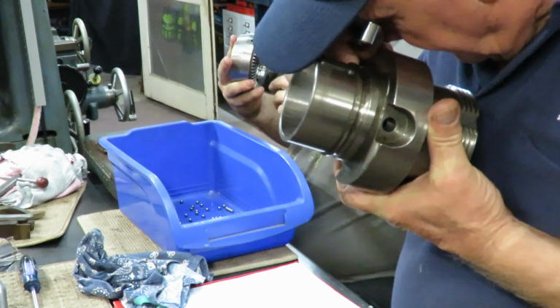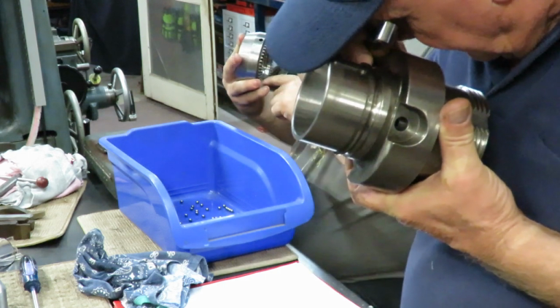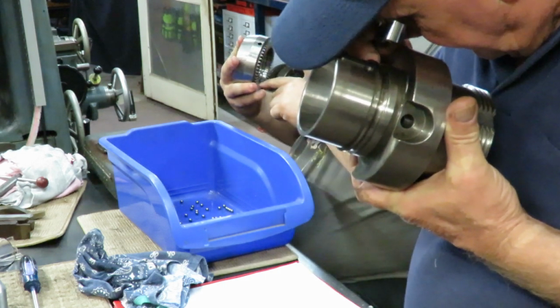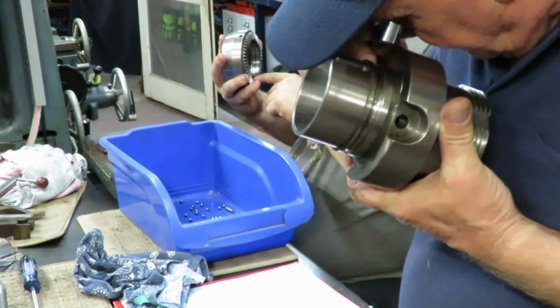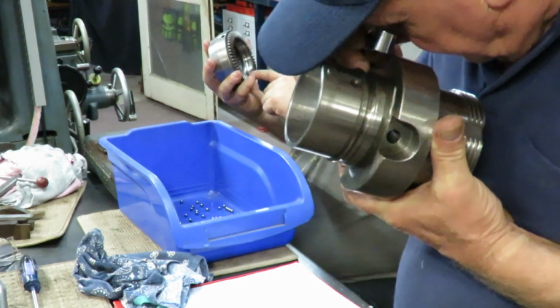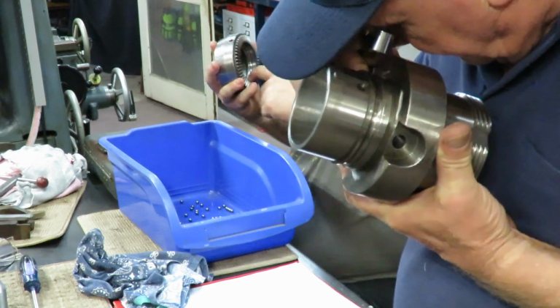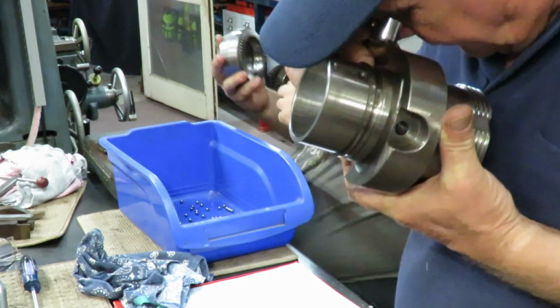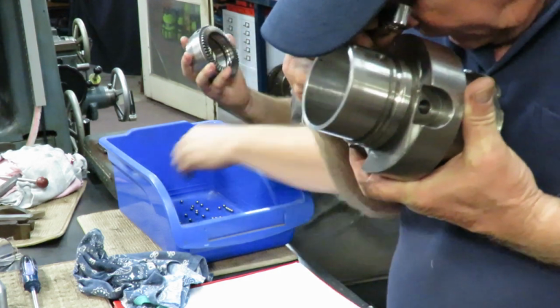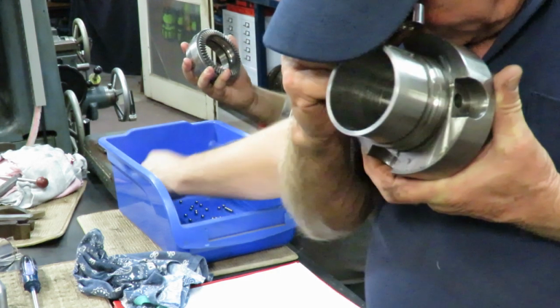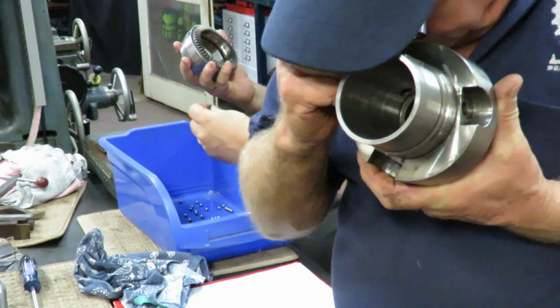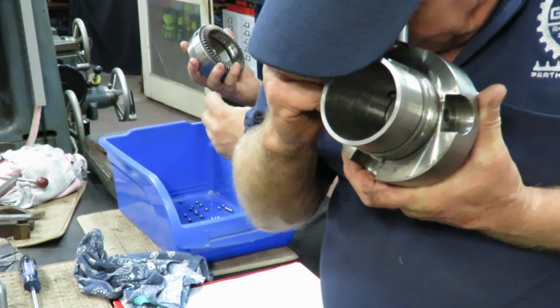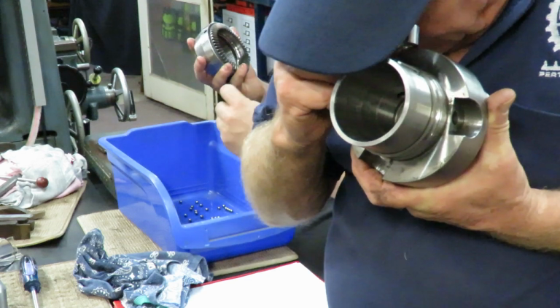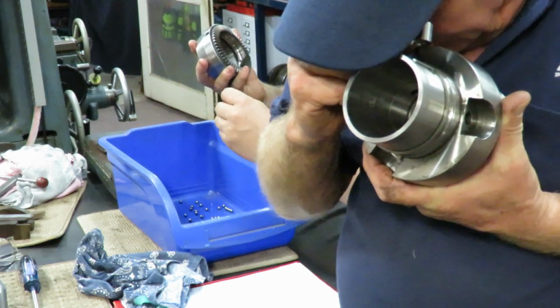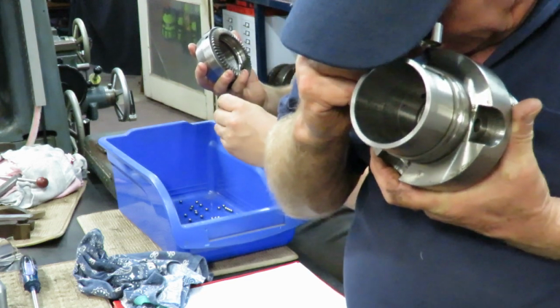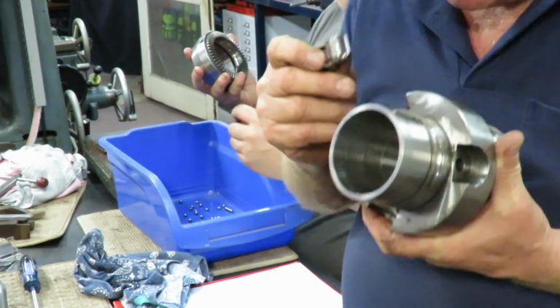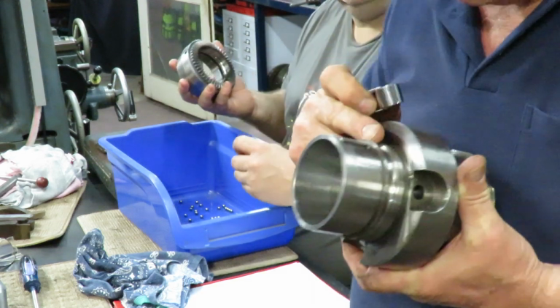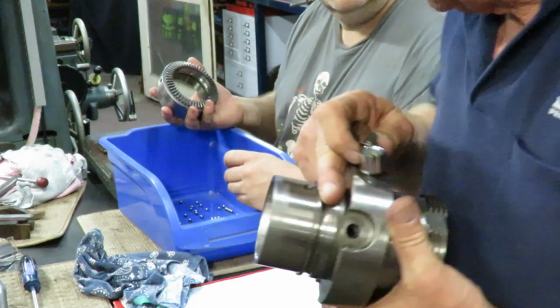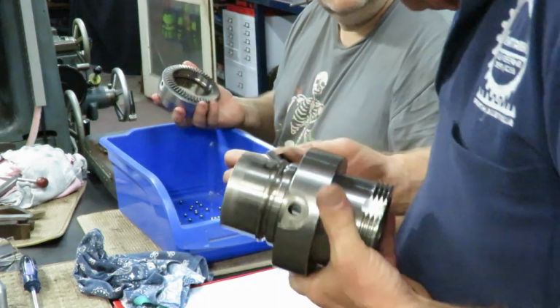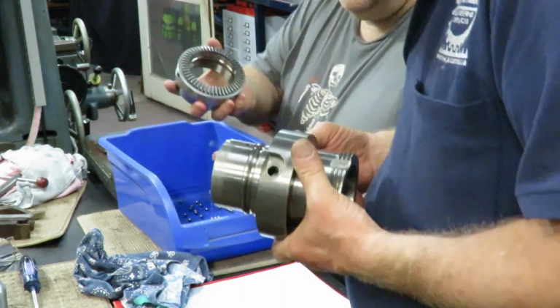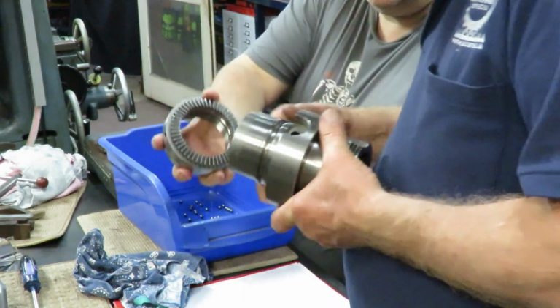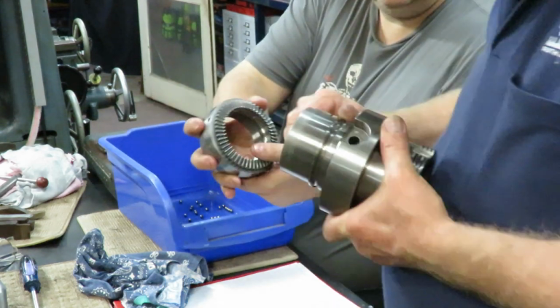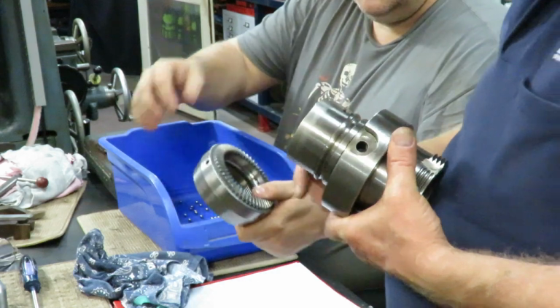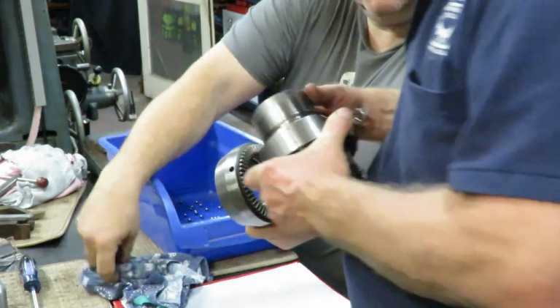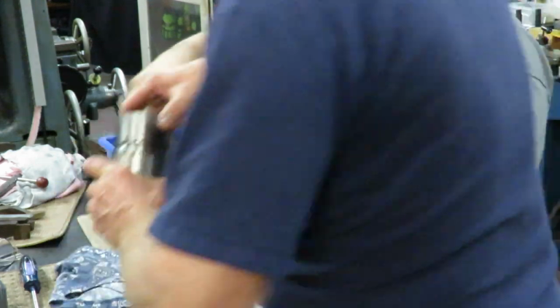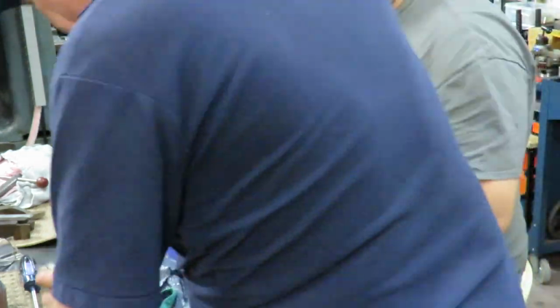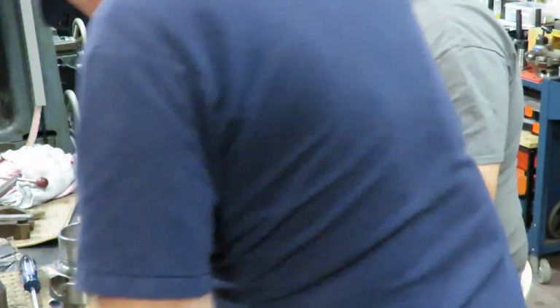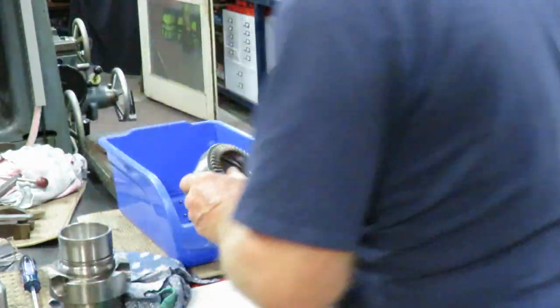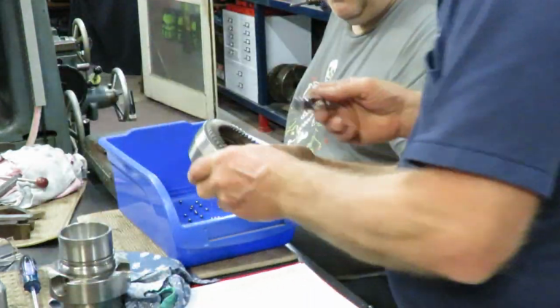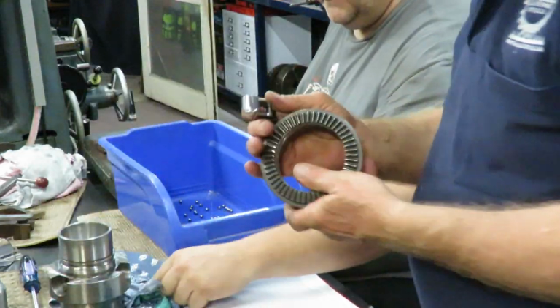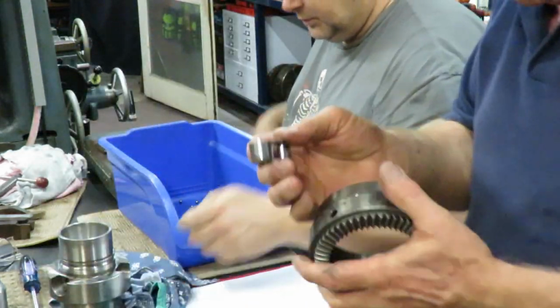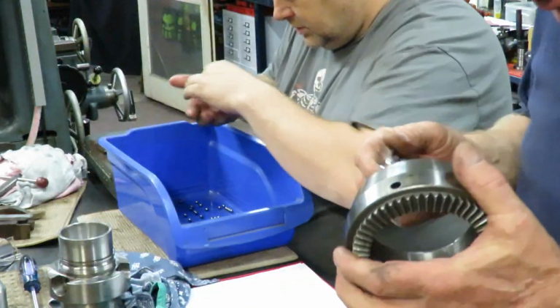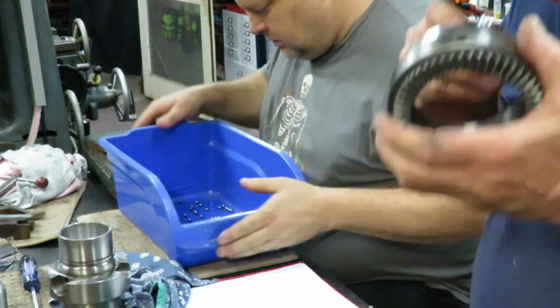Maybe even a burr around the opening where this comes through. I think this is as good as you get — it's just one of those things, probably all loose and worn.